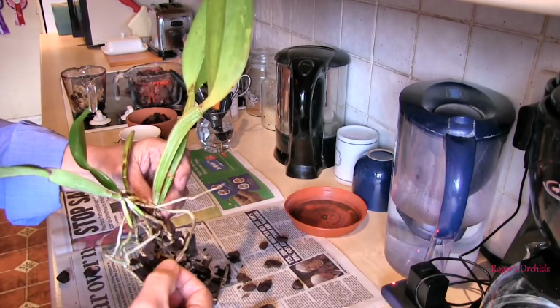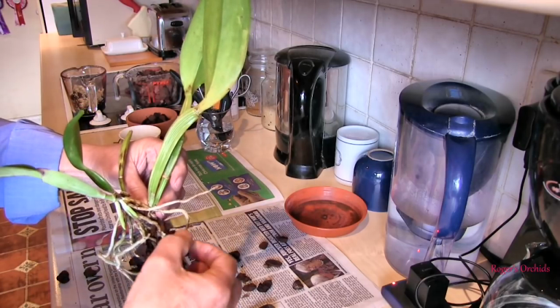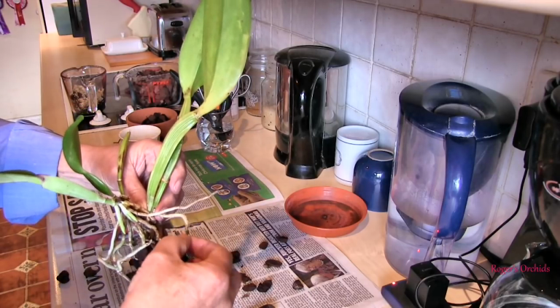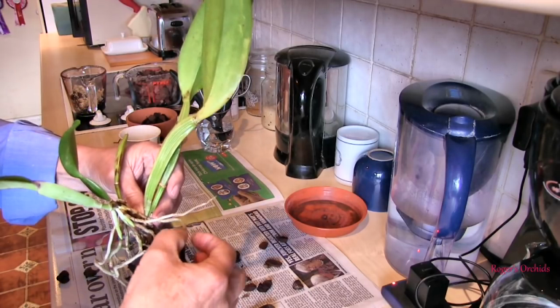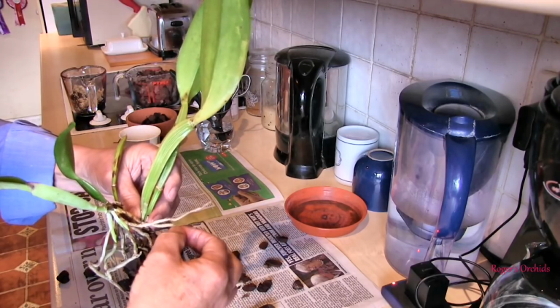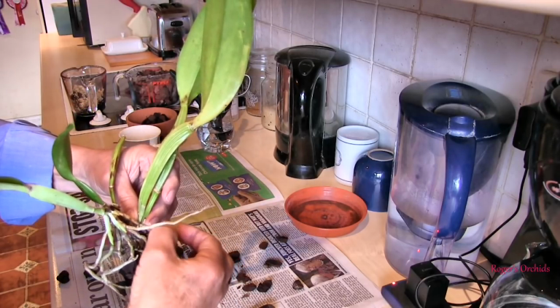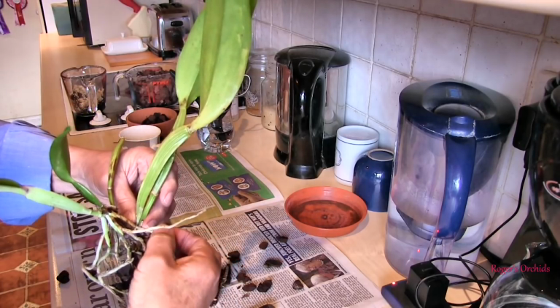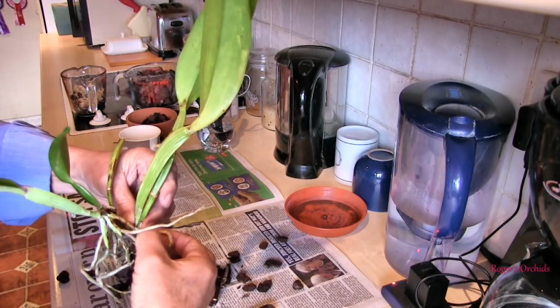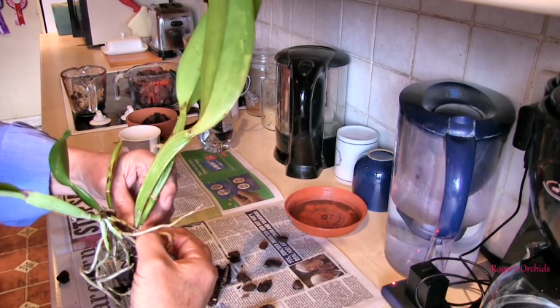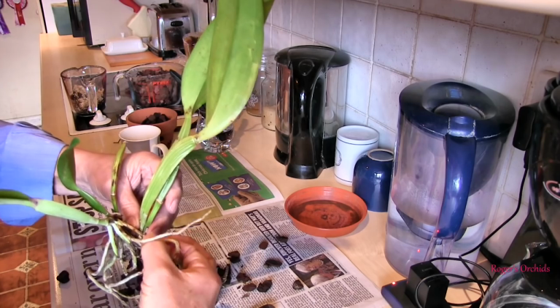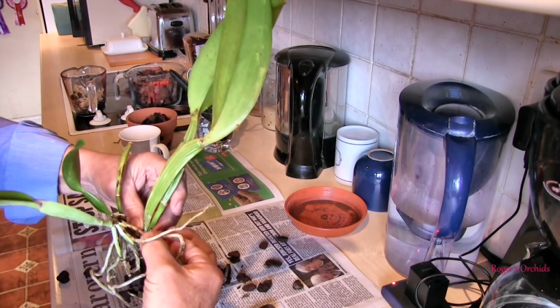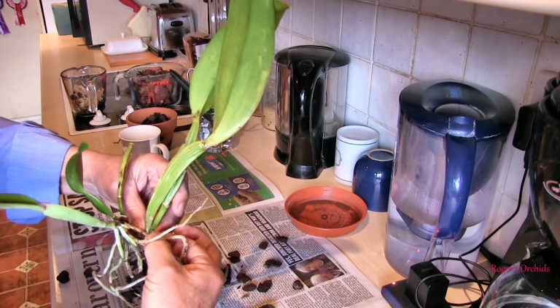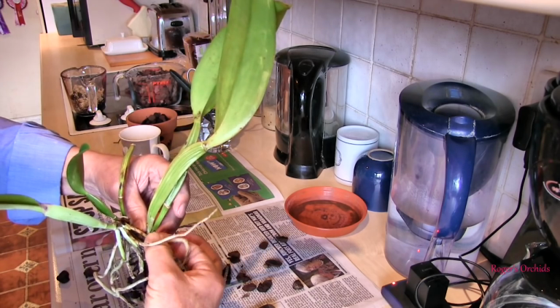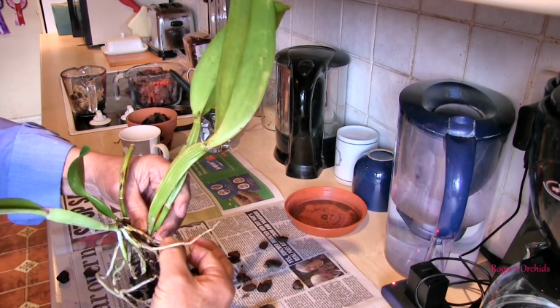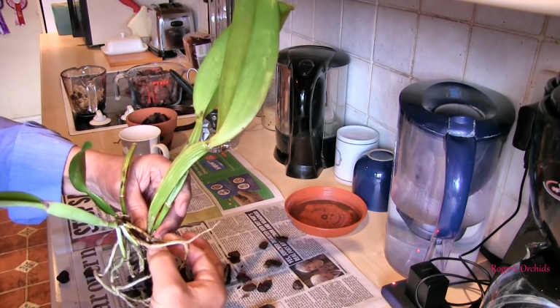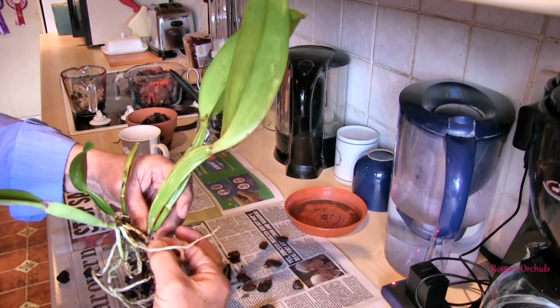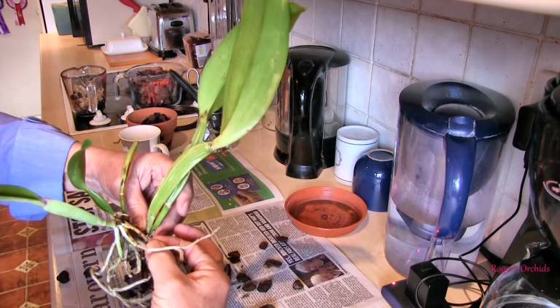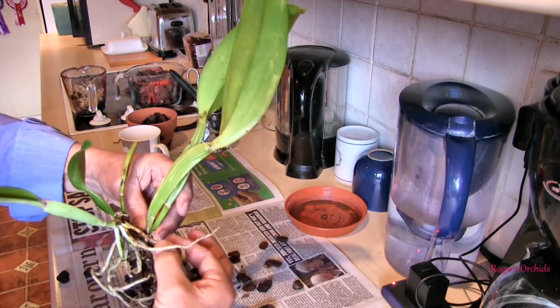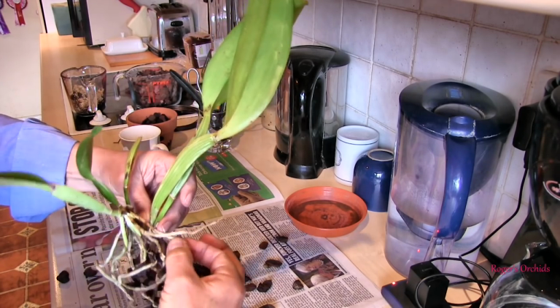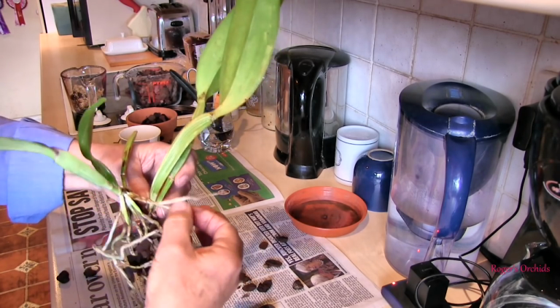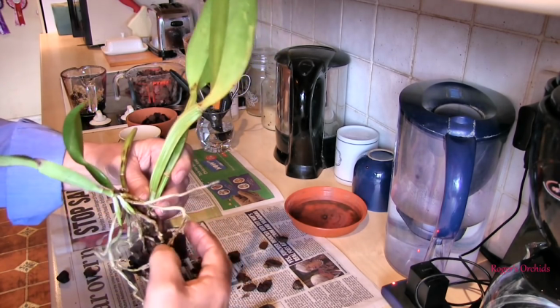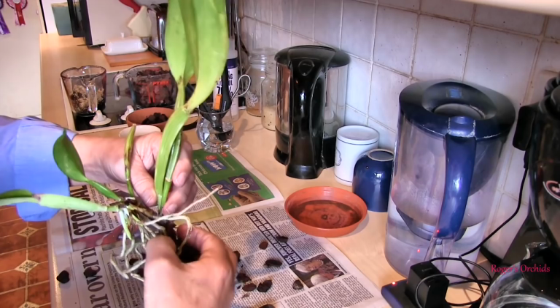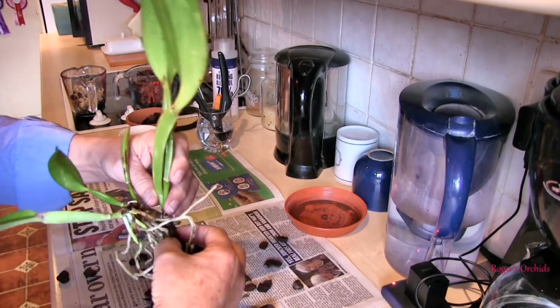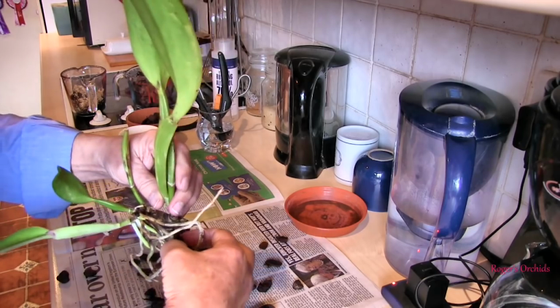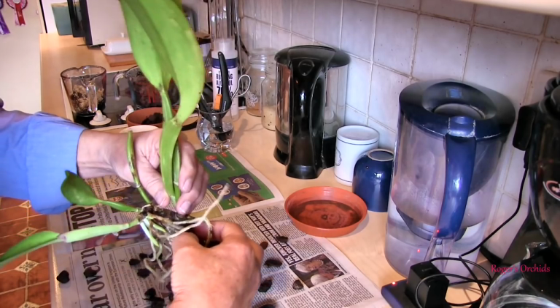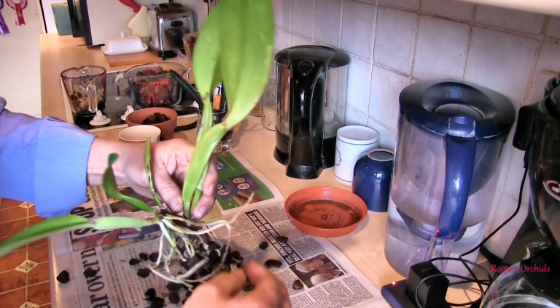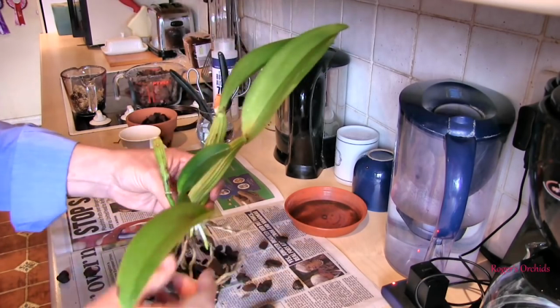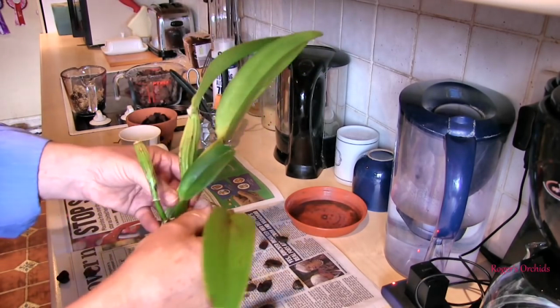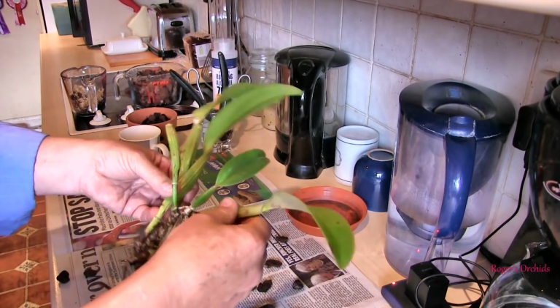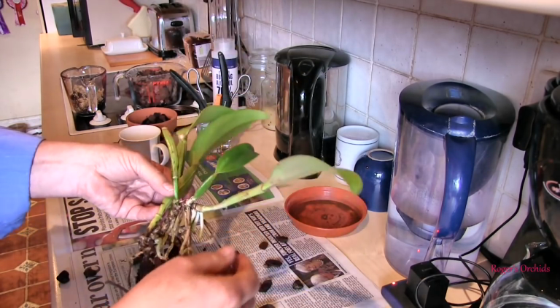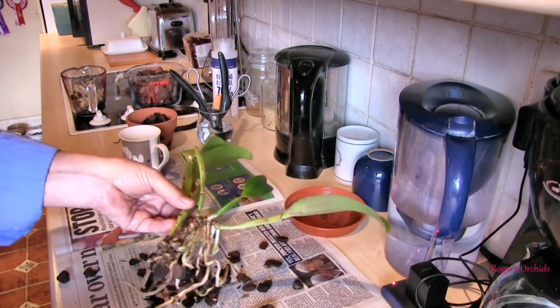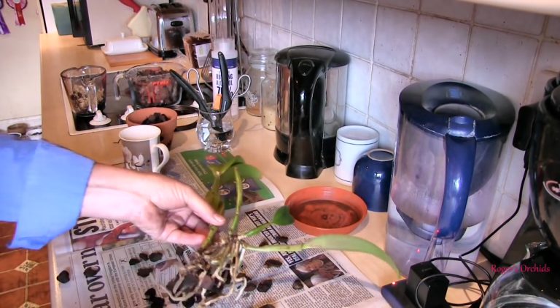Oh, that one's soft. Yeah, but it's firm here. So again I can trim that one back. But I don't want to start trimming until I've cut the rhizome.